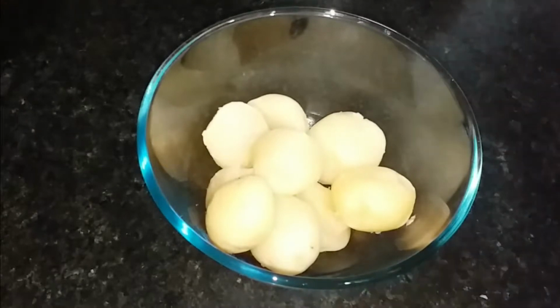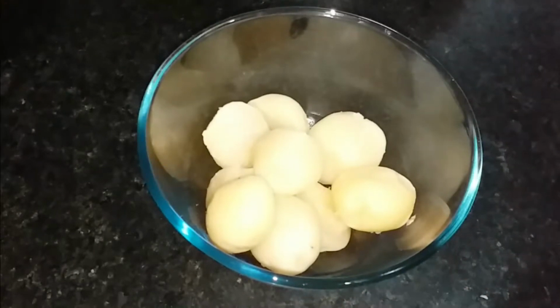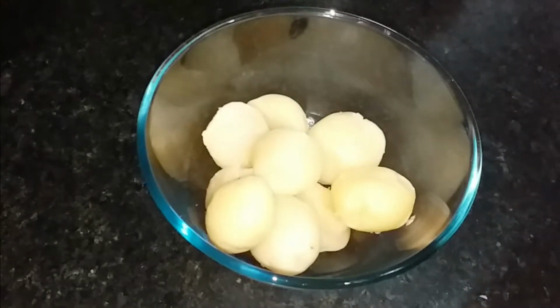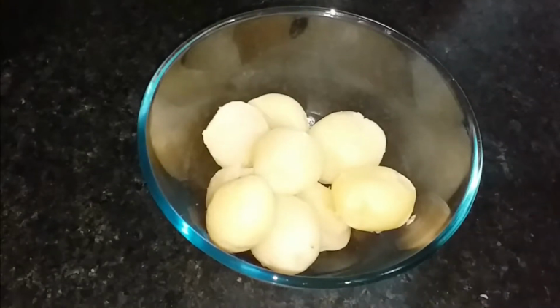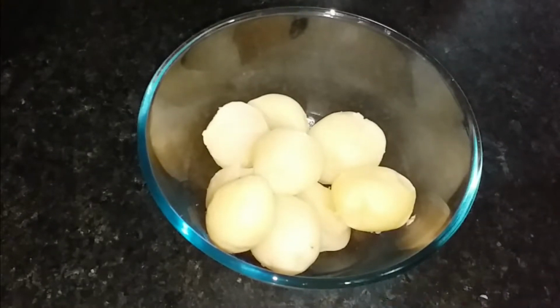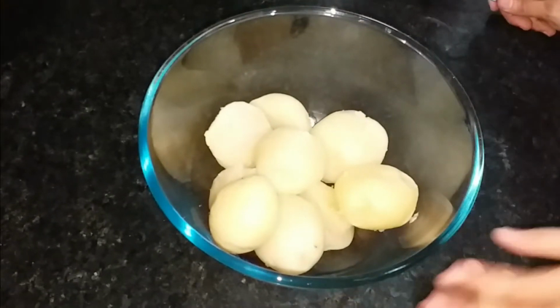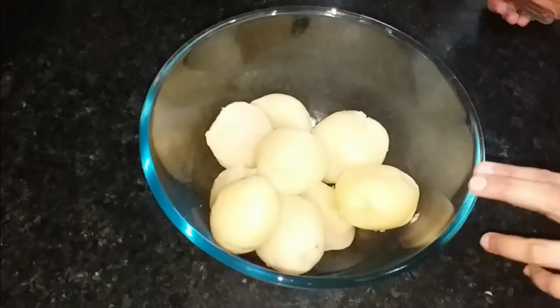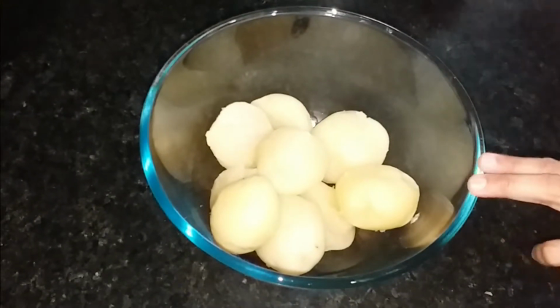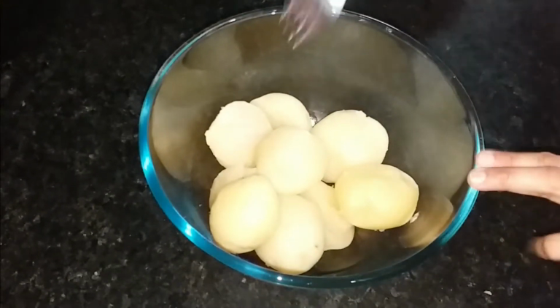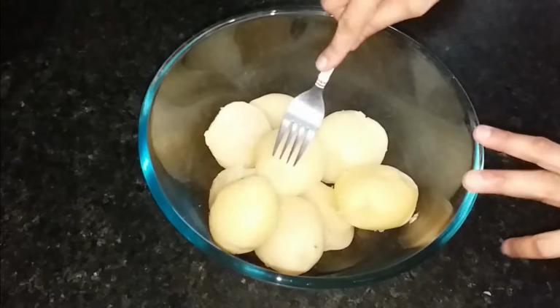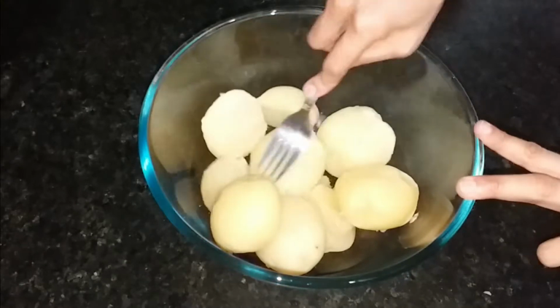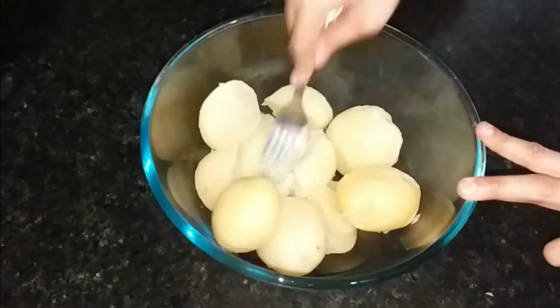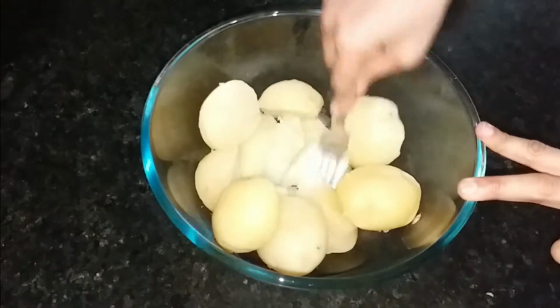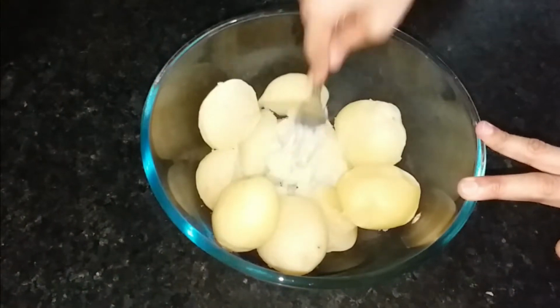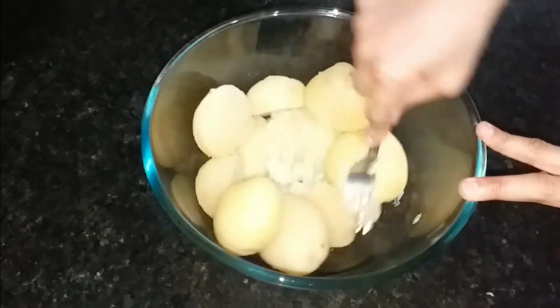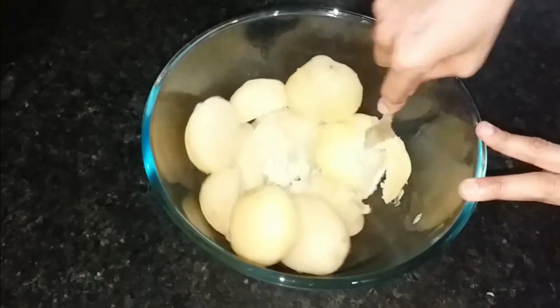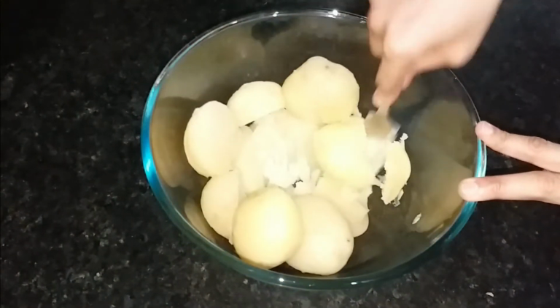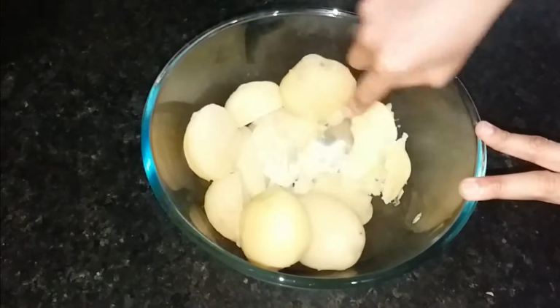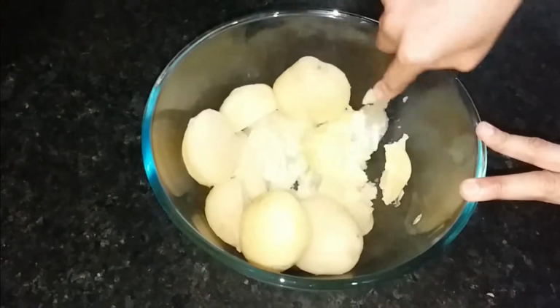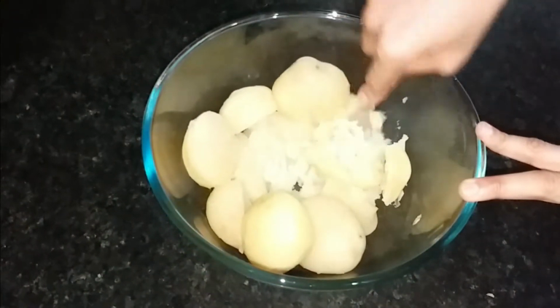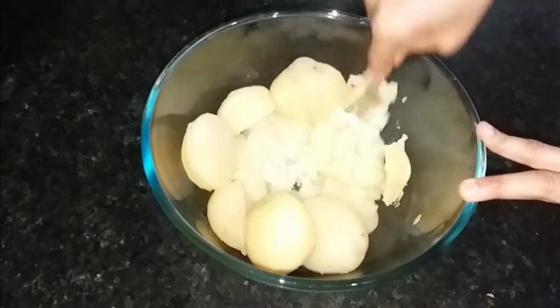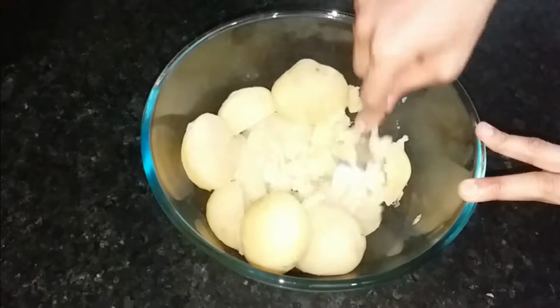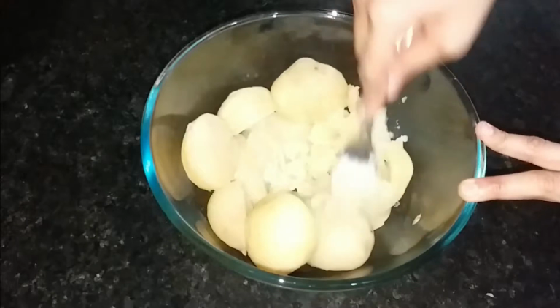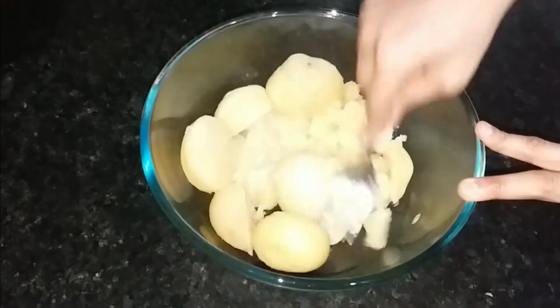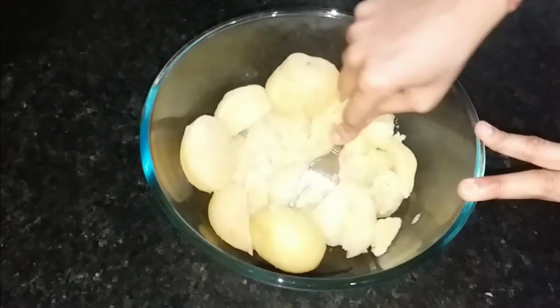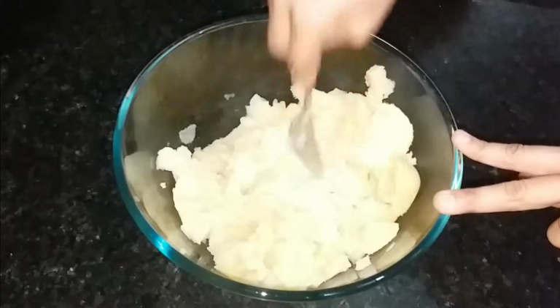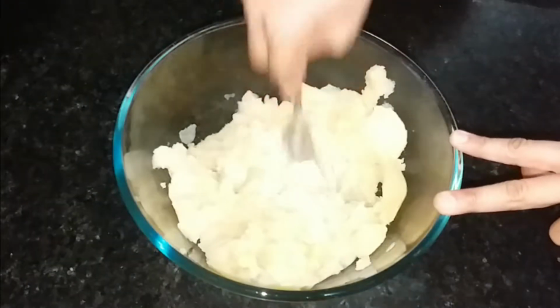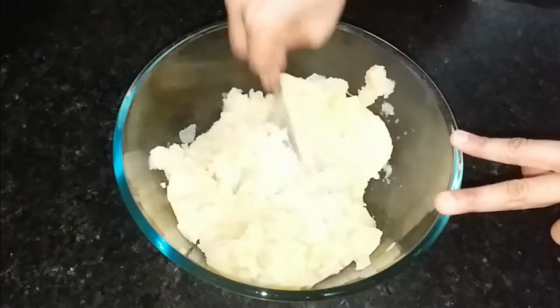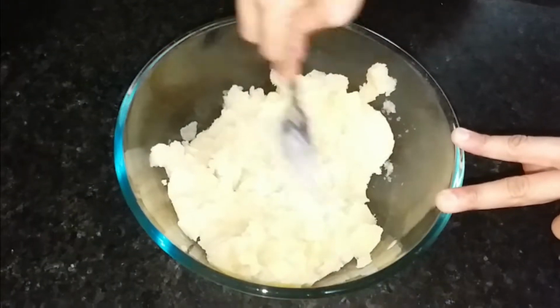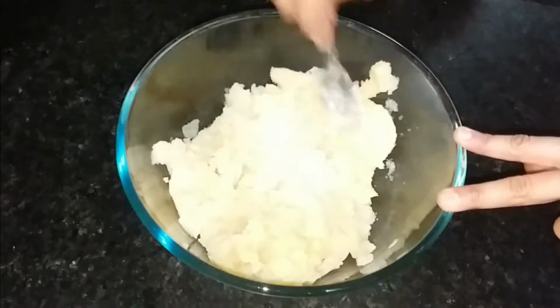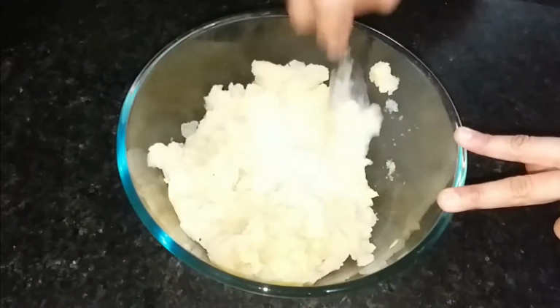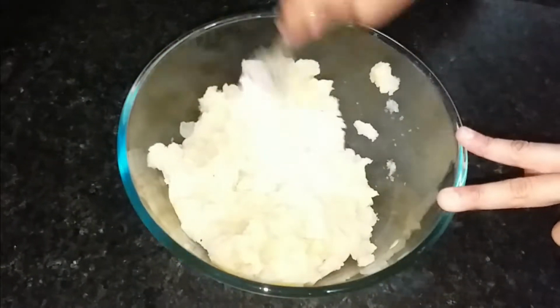For that, I have brought 6 alu, which I have boiled in a pressure cooker. We will mash it with a fork, but we can also mash it with a masher.